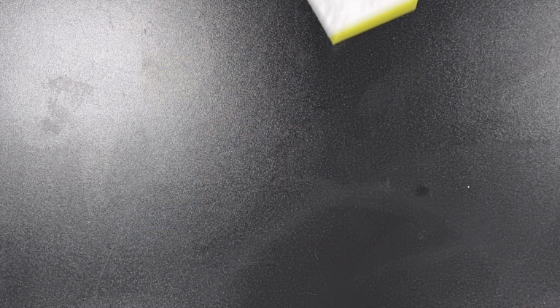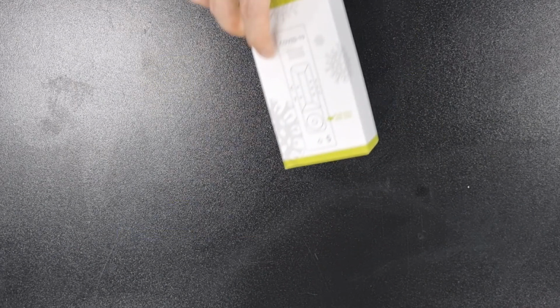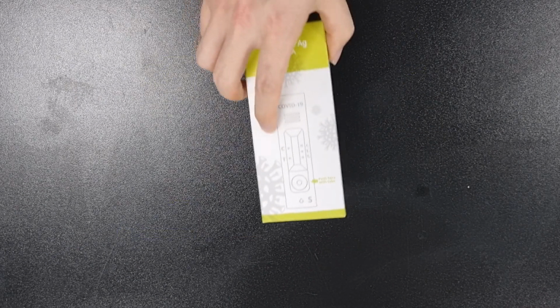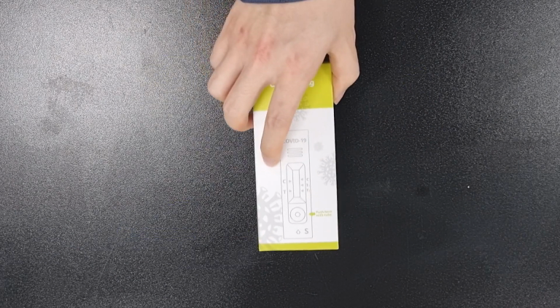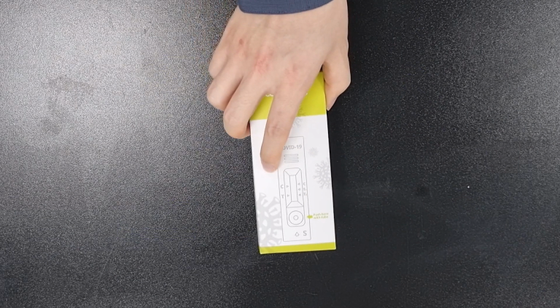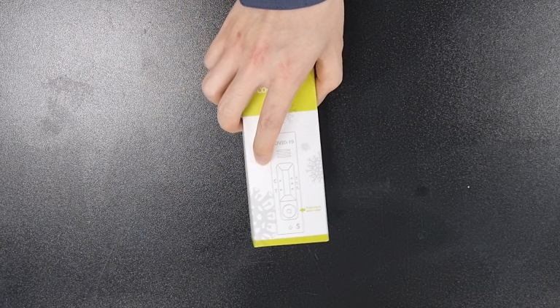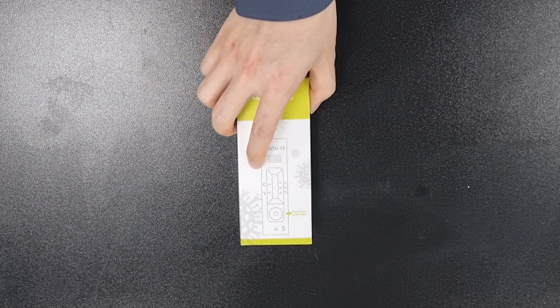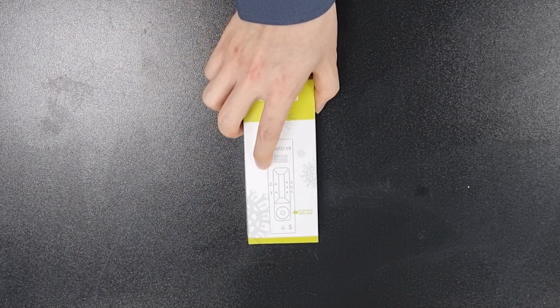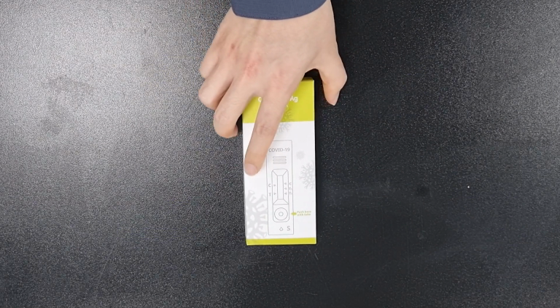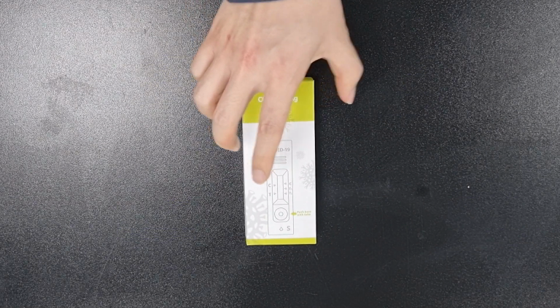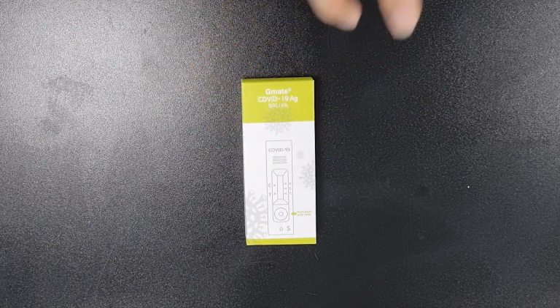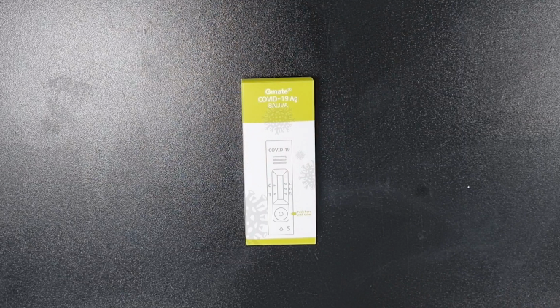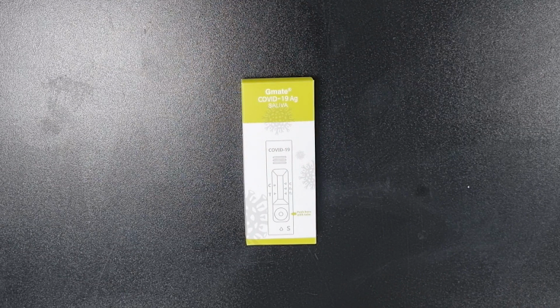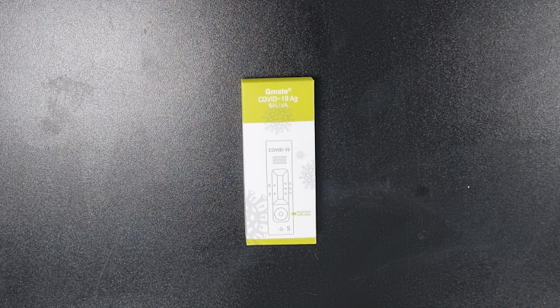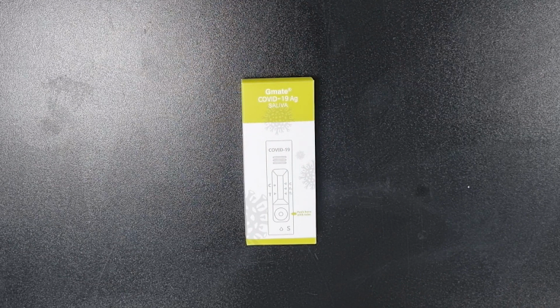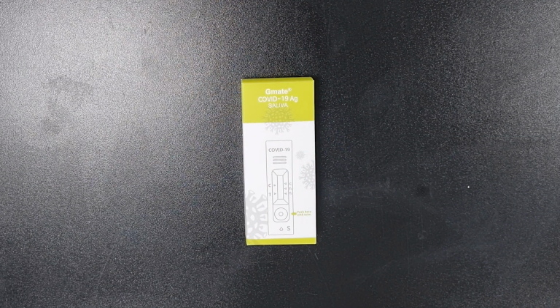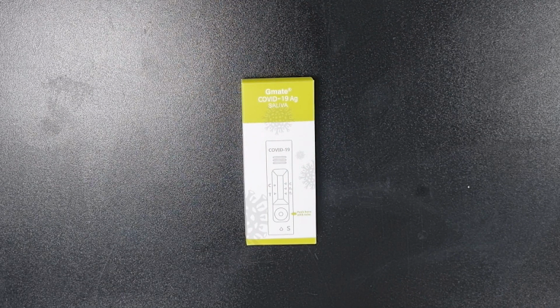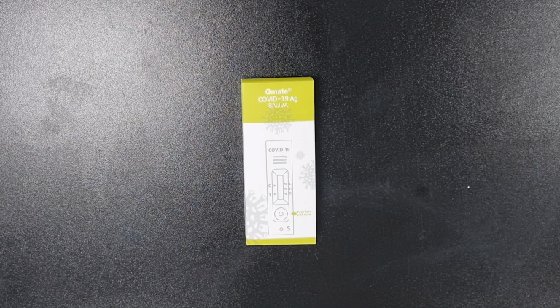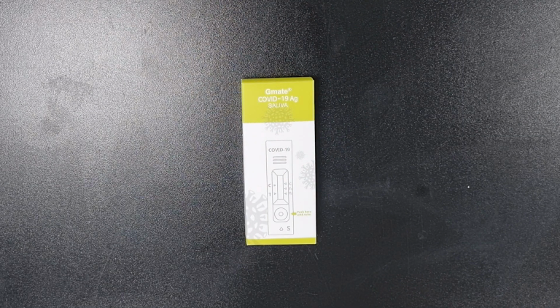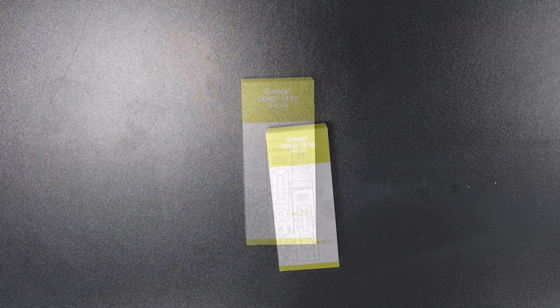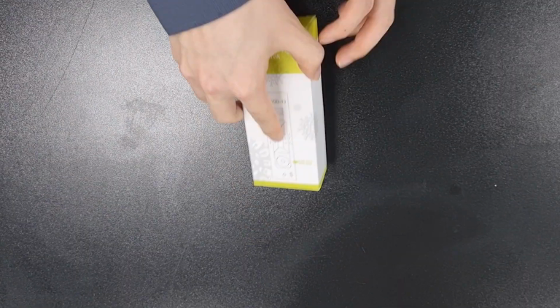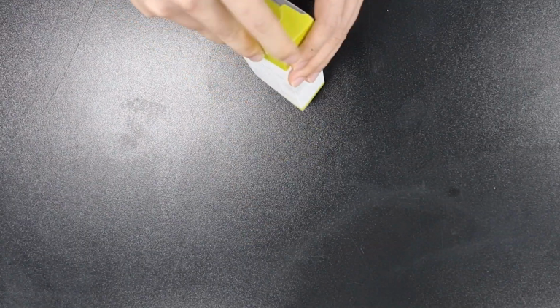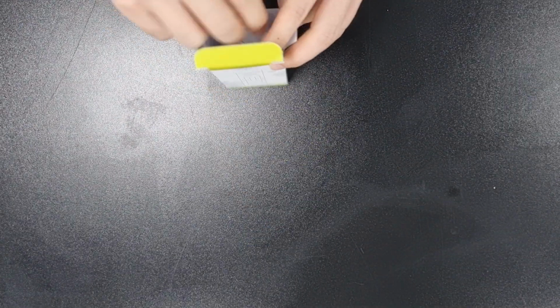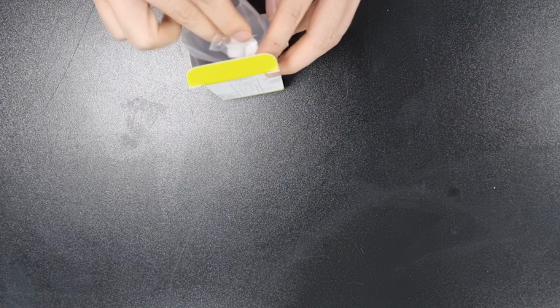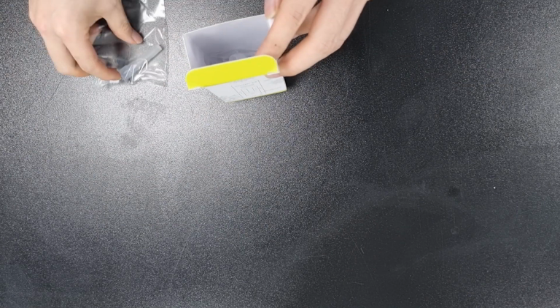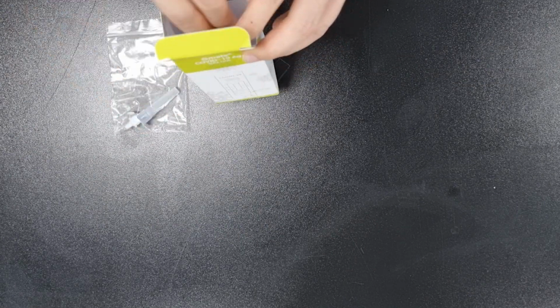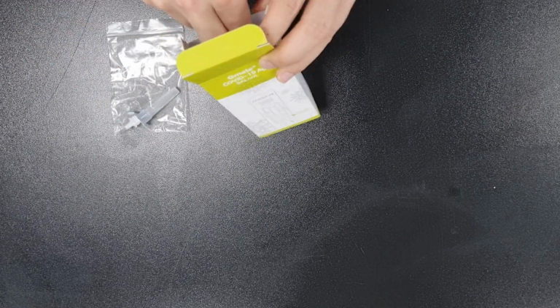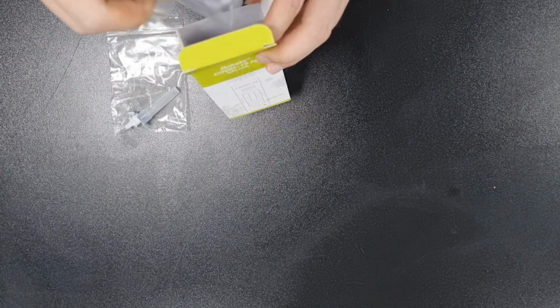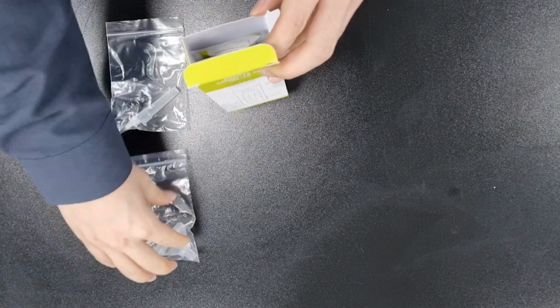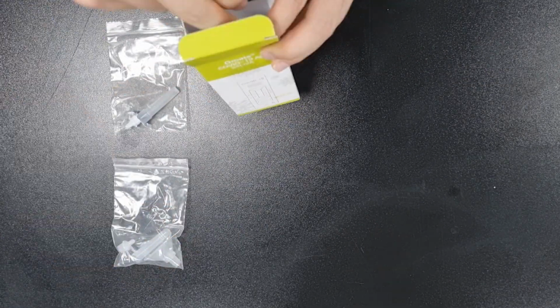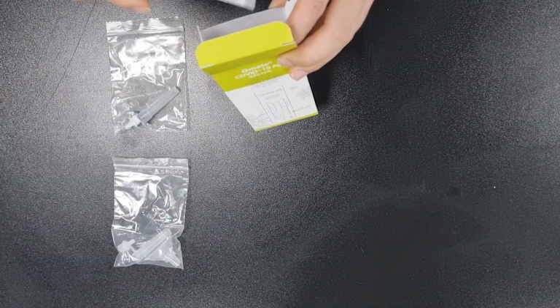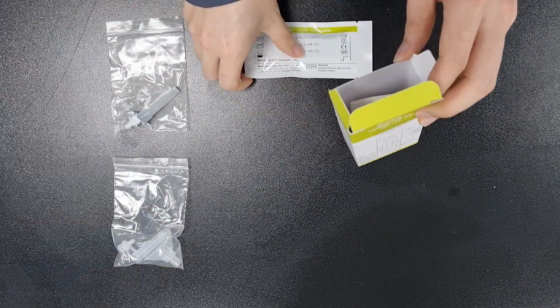Step 1: Leave the kit at room temperature to match the reagent's temperature. Step 2: After 30 minutes, open the kit box and place all components on a flat and clean surface.